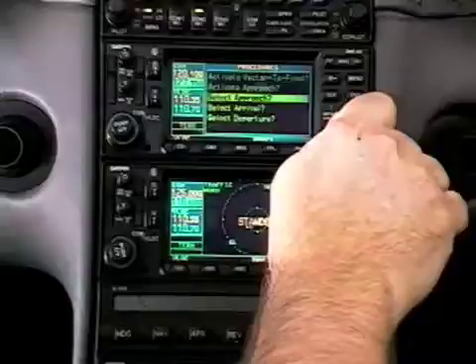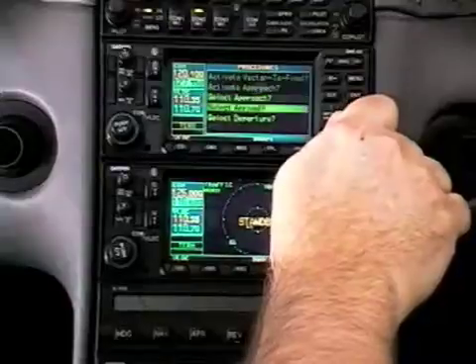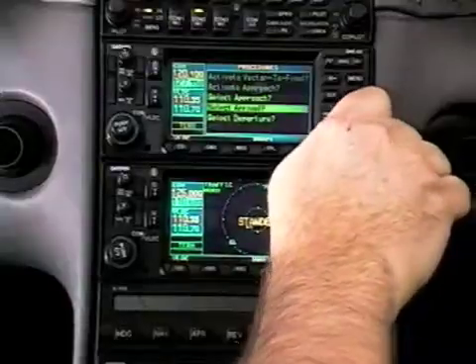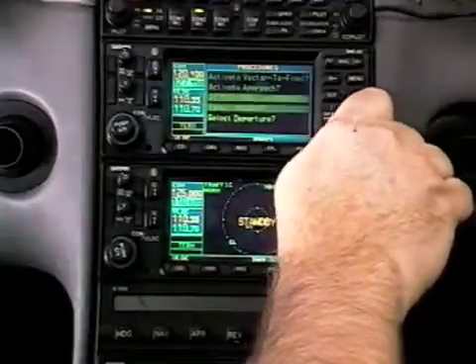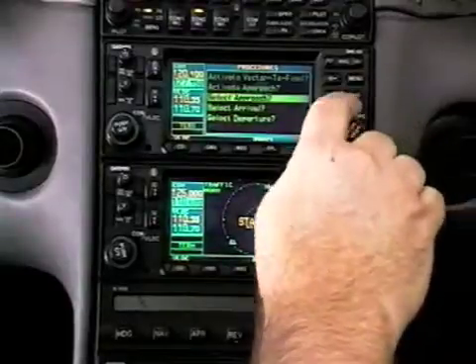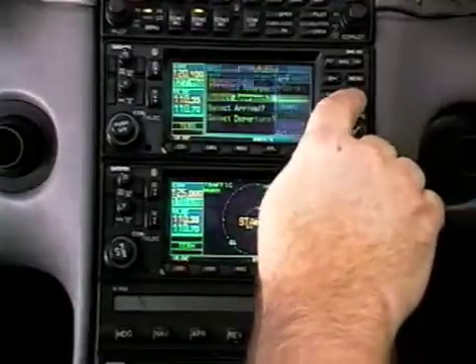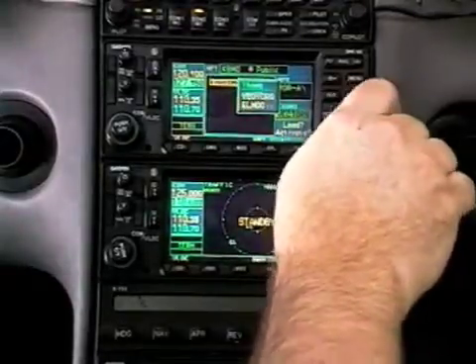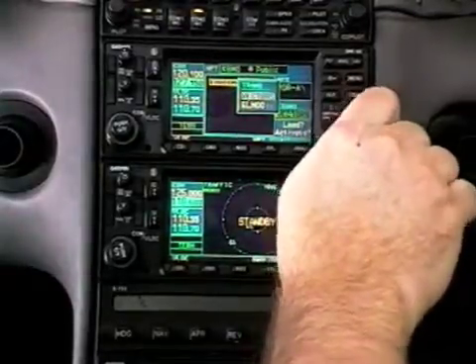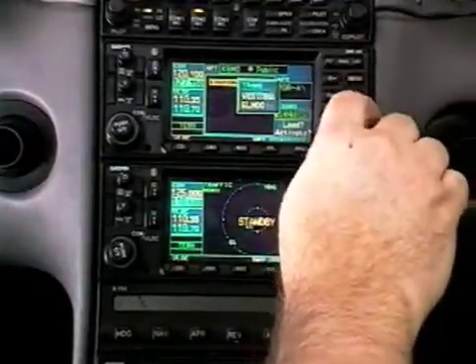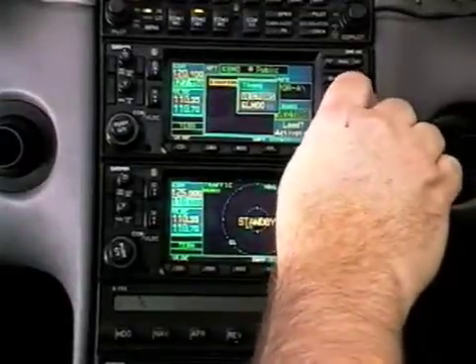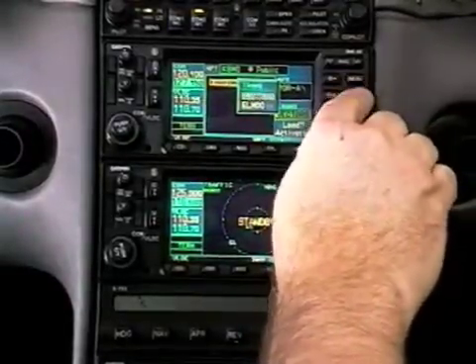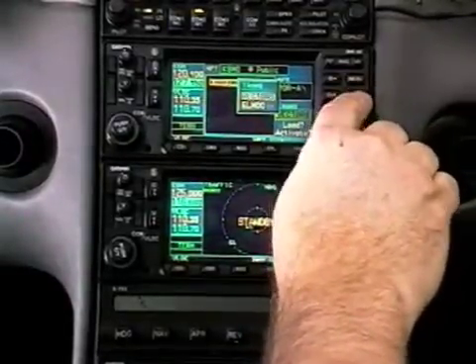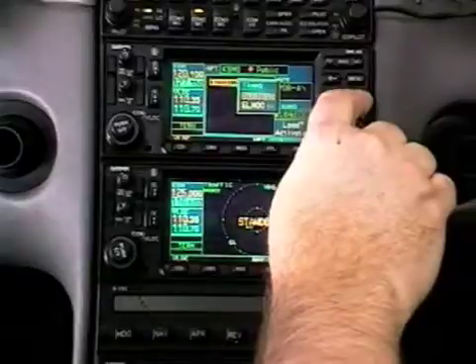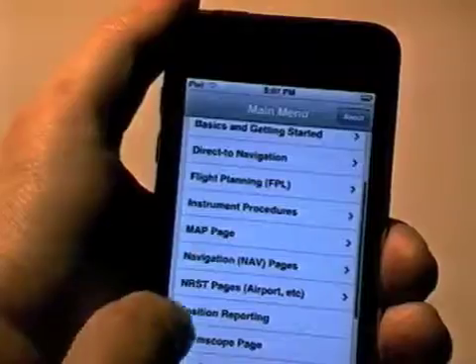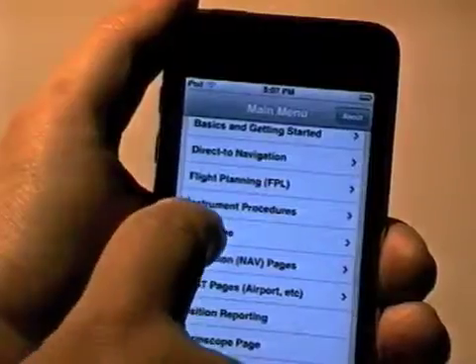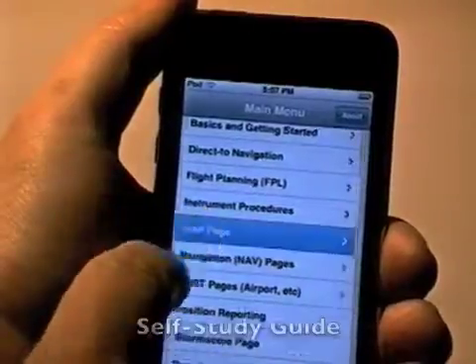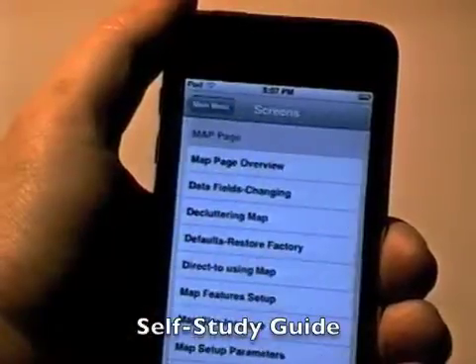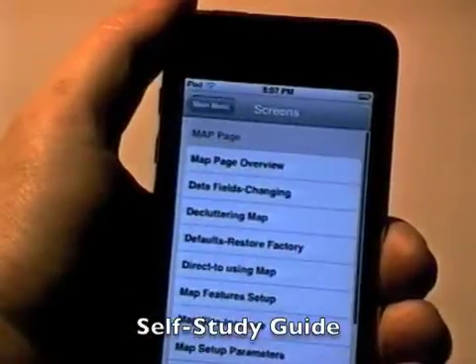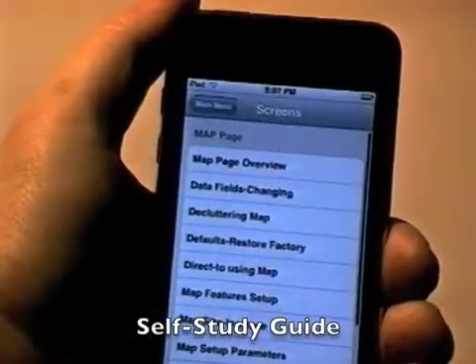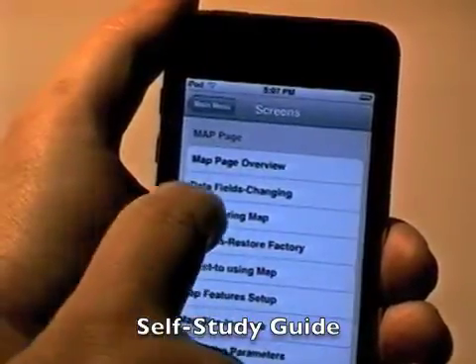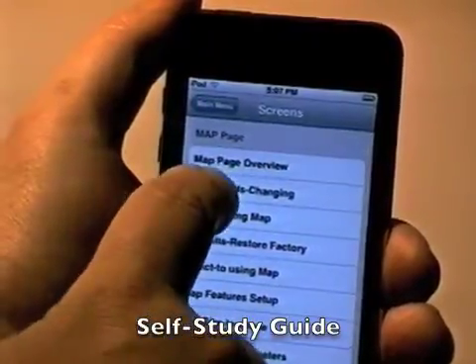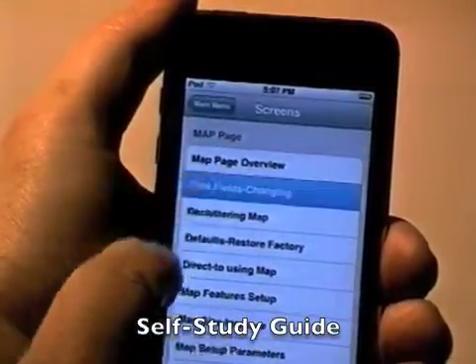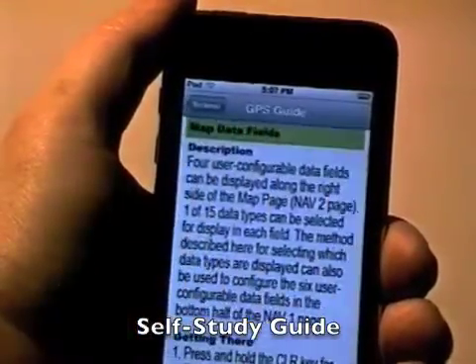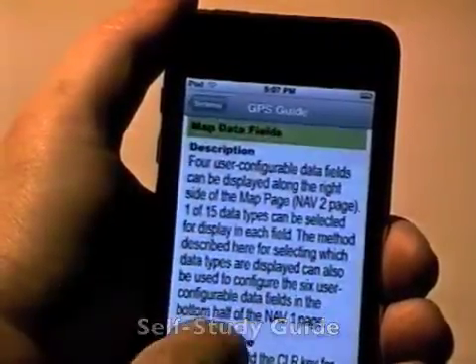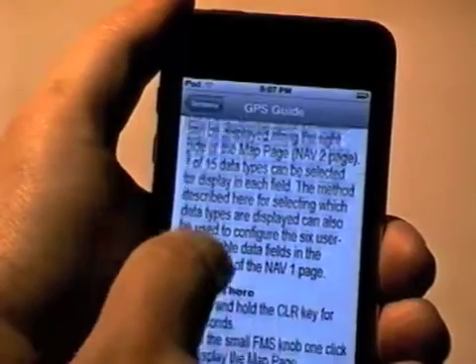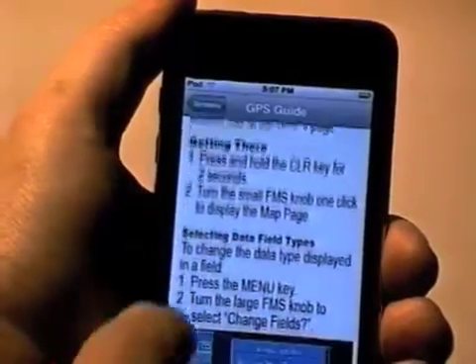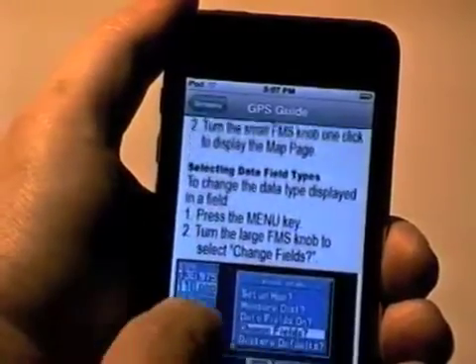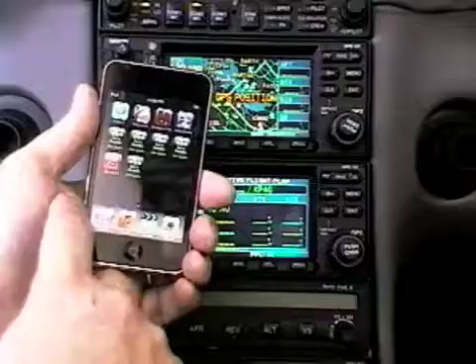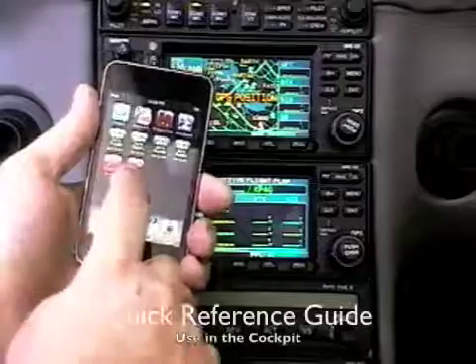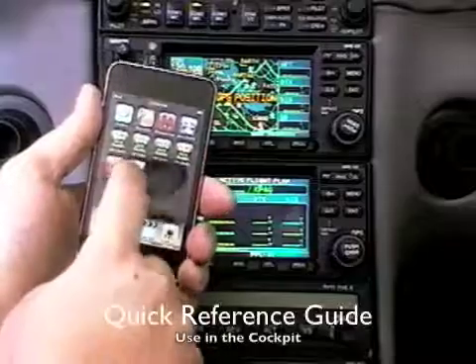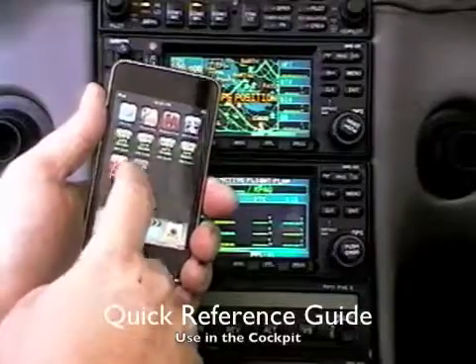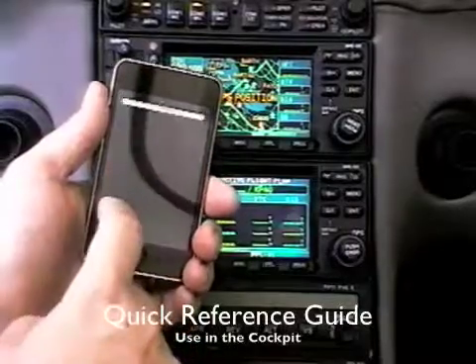If you ever have trouble entering or changing a flight plan, or finding pages that you use infrequently, then the GPS guides for the iPhone are for you. Use them as a self-study guide whenever you have a few spare moments, or use them in the cockpit as a quick reference checklist.